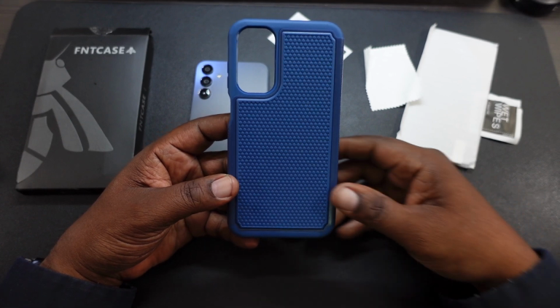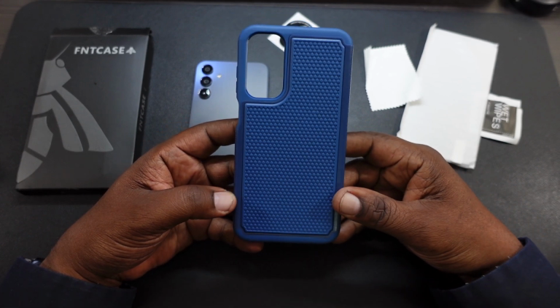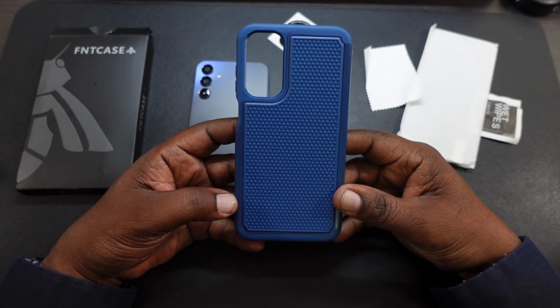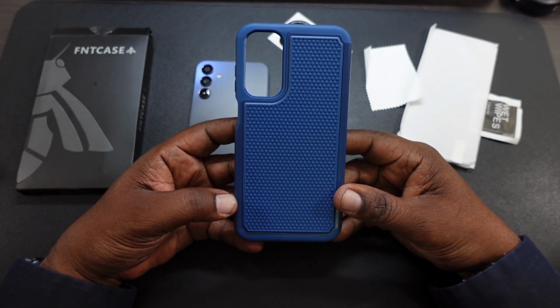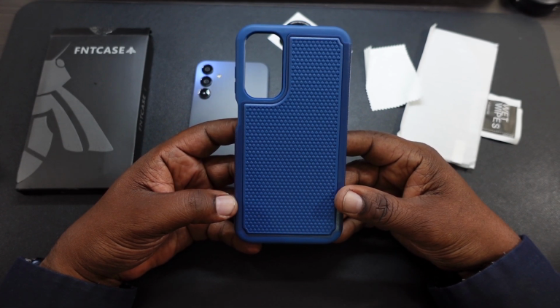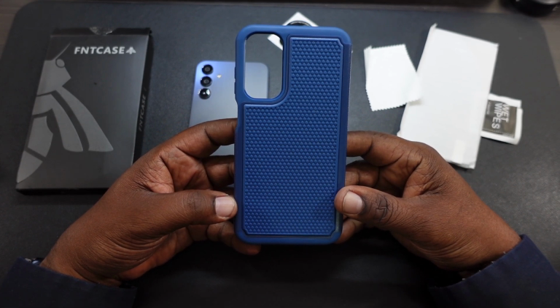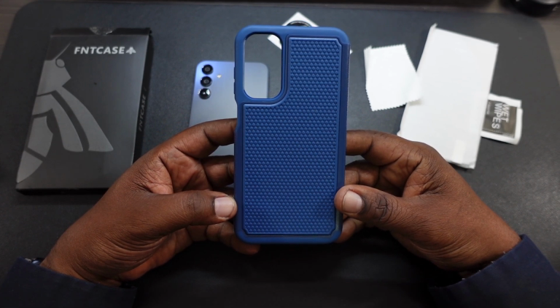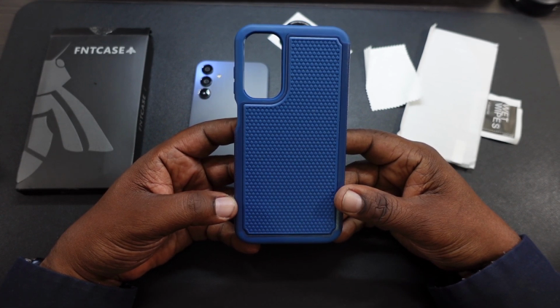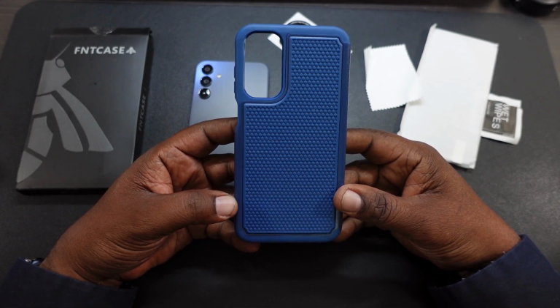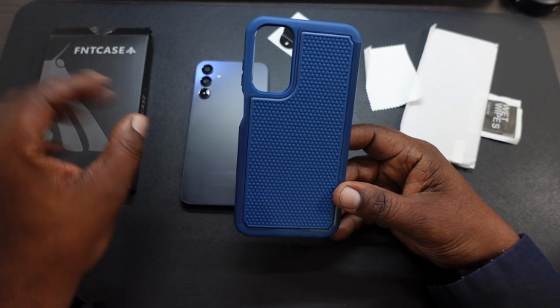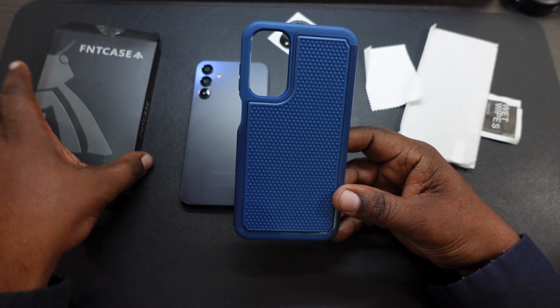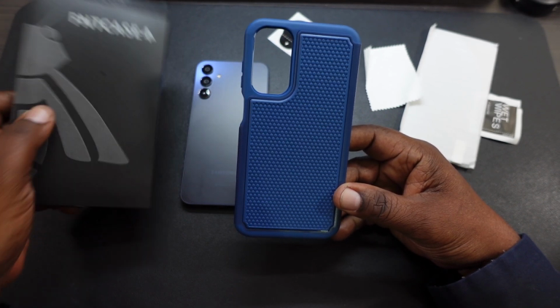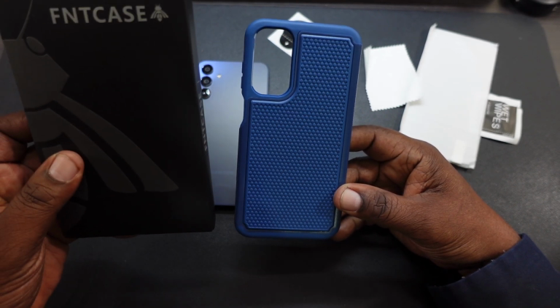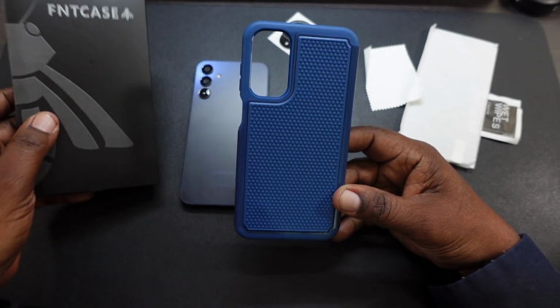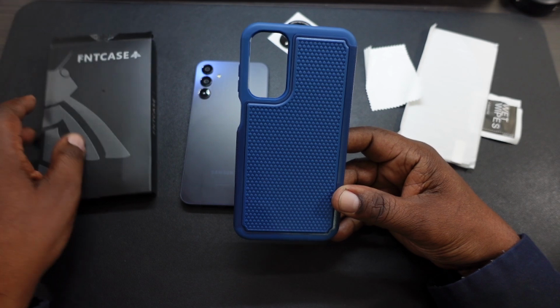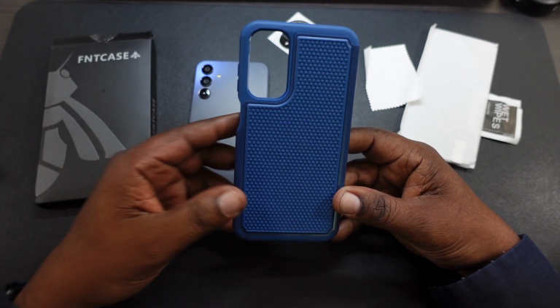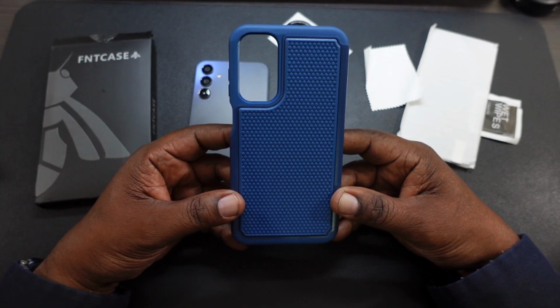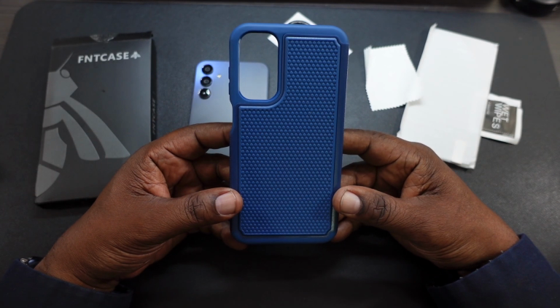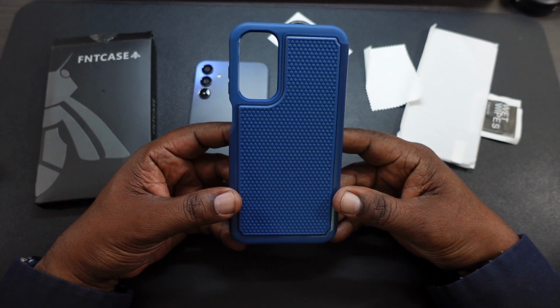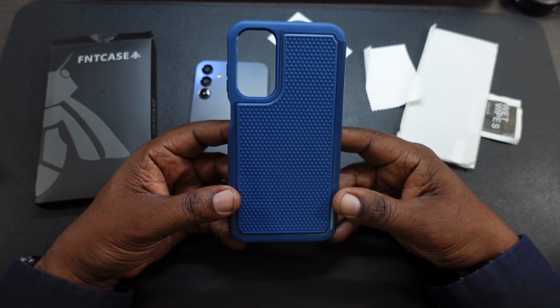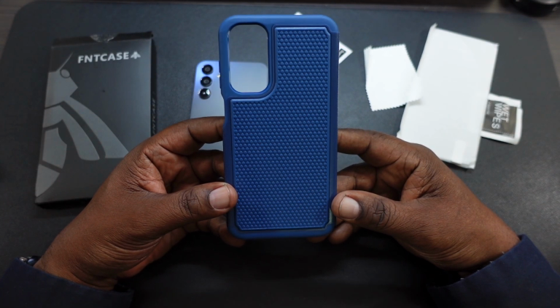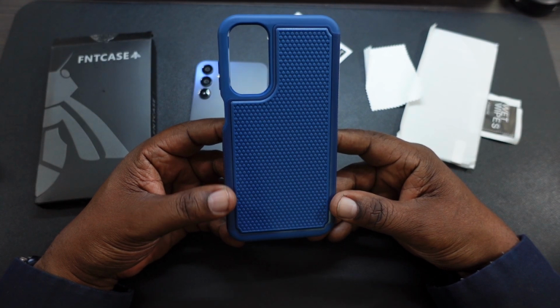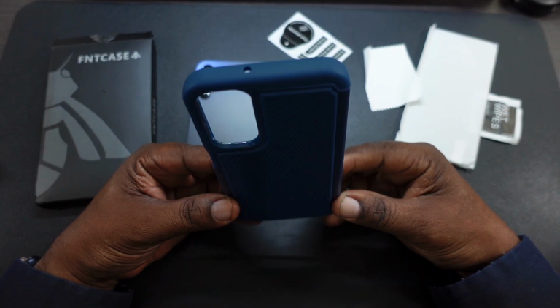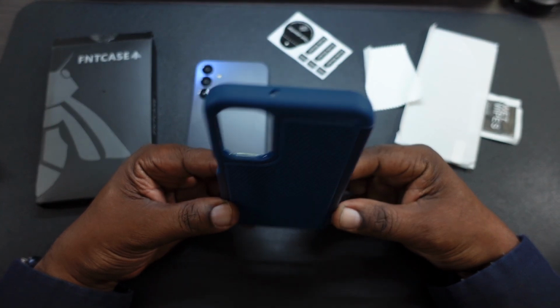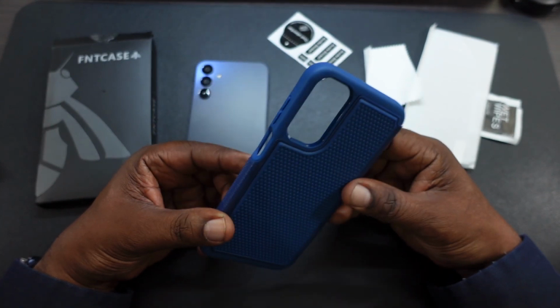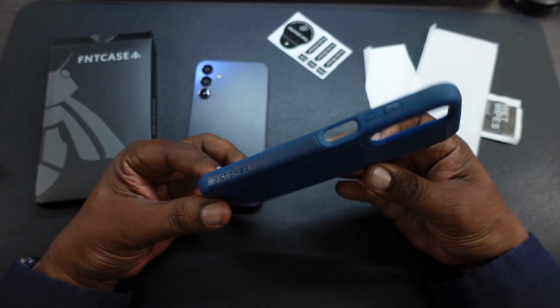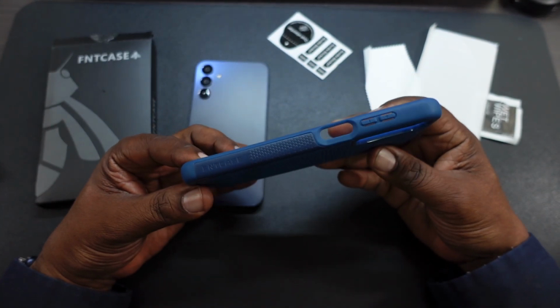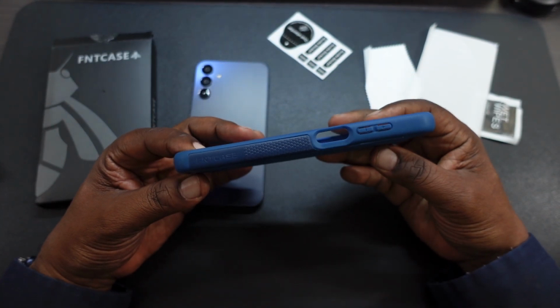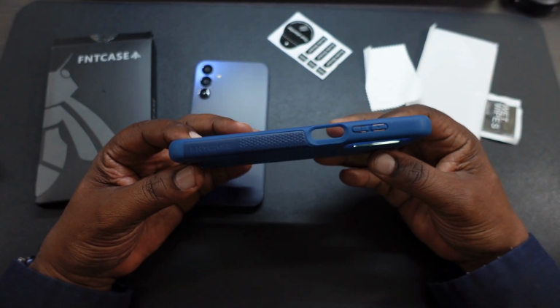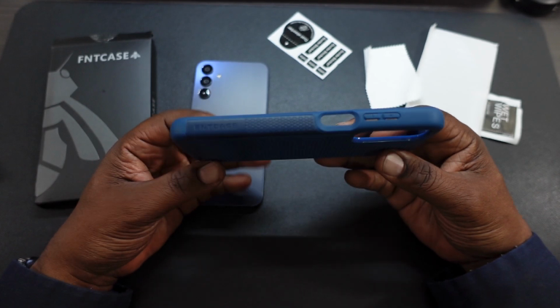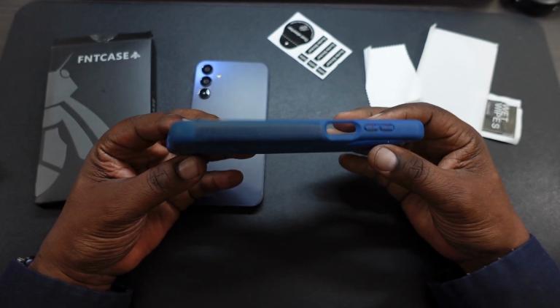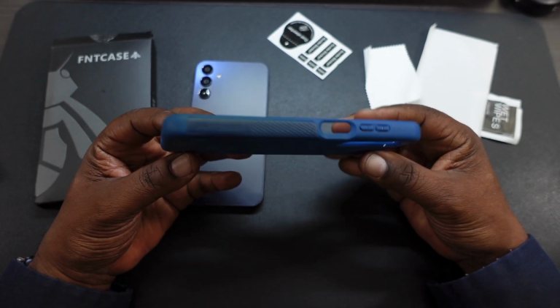What's up guys, Will H, and today we're taking a look at the FNT case for your Samsung Galaxy A15 5G. I picked this up on Amazon. The price is about $10.